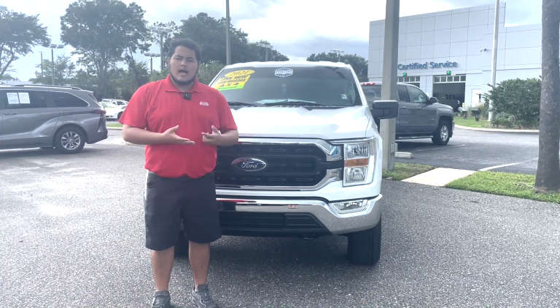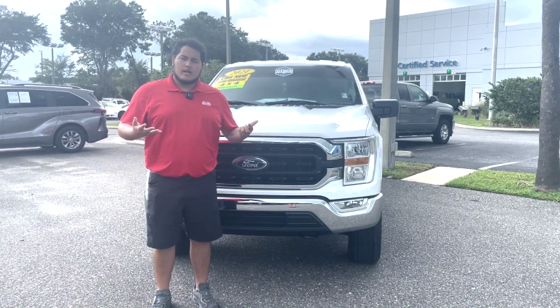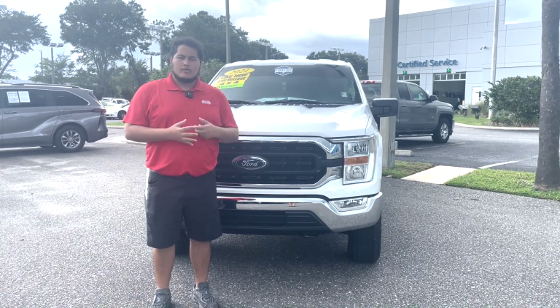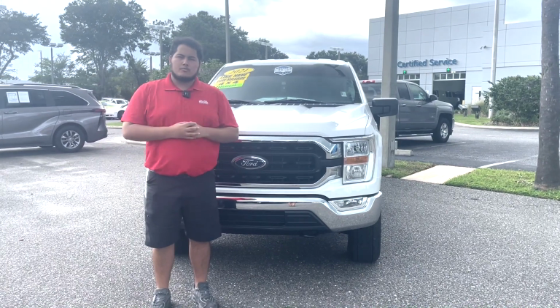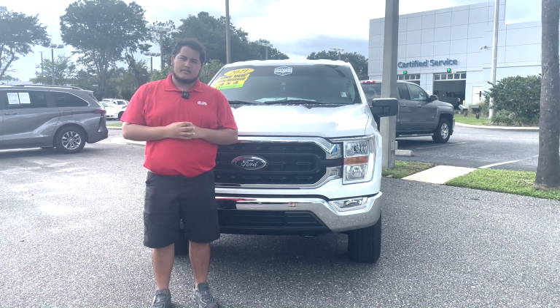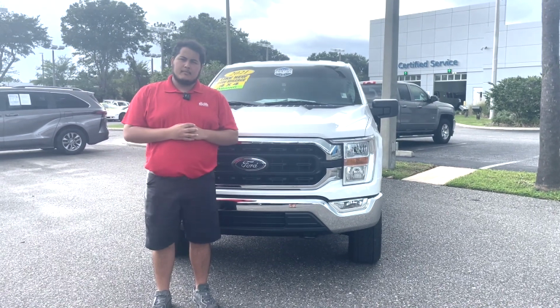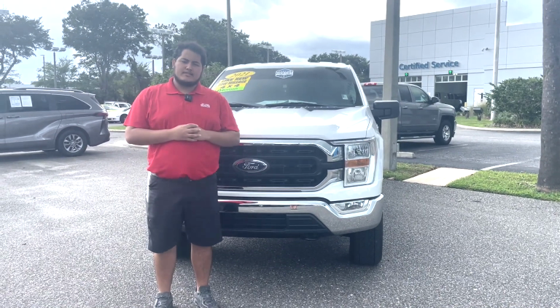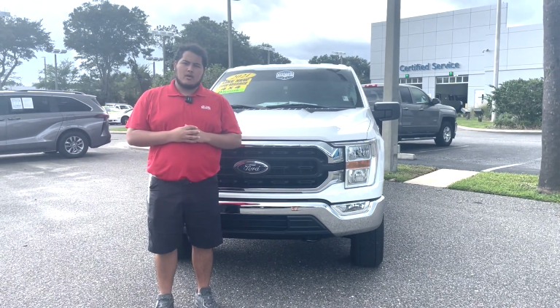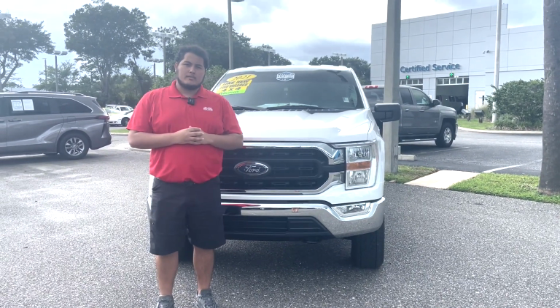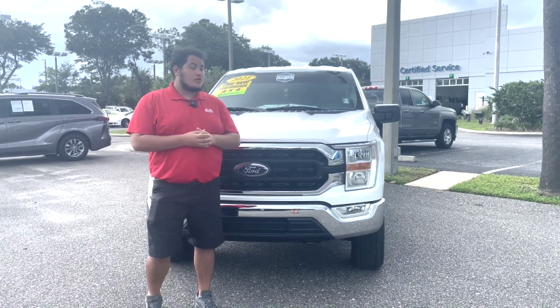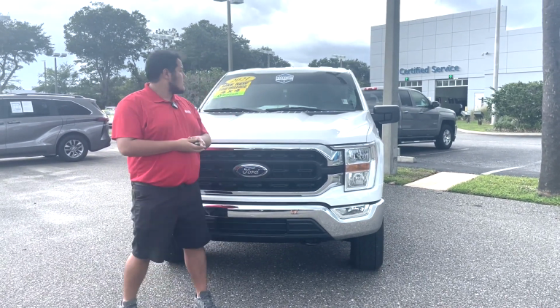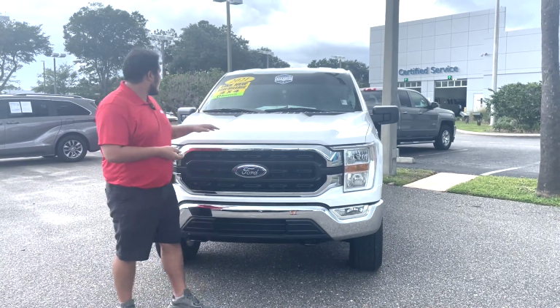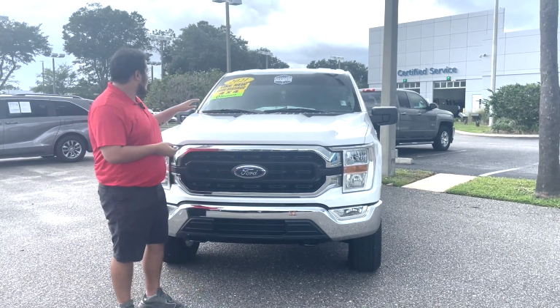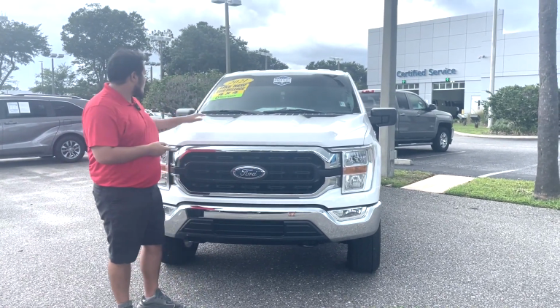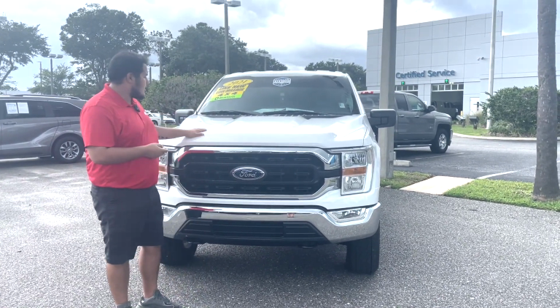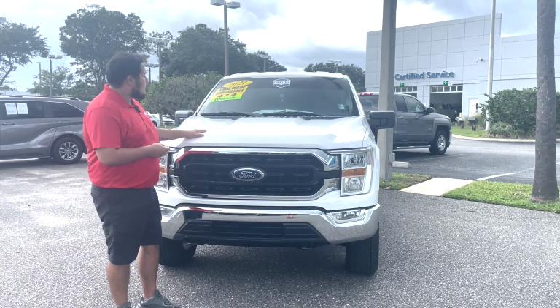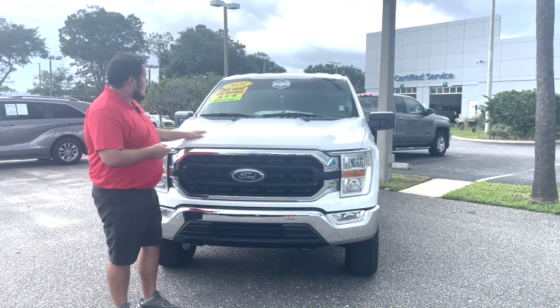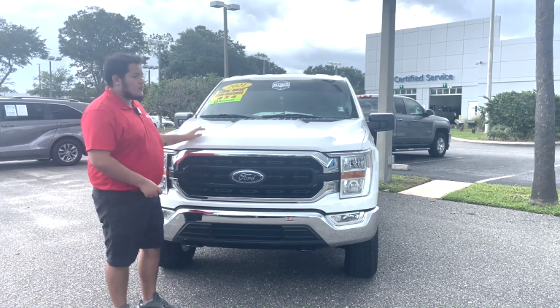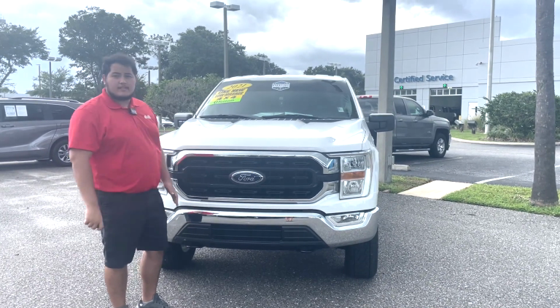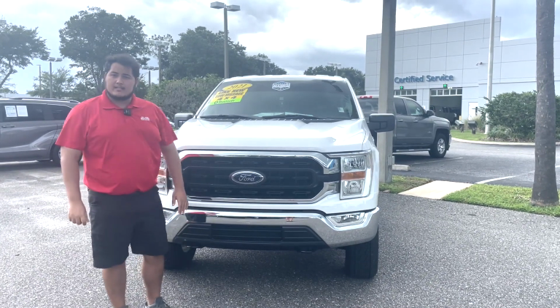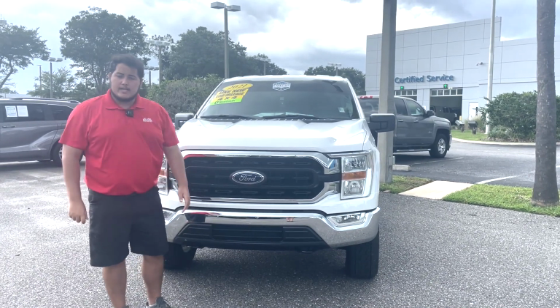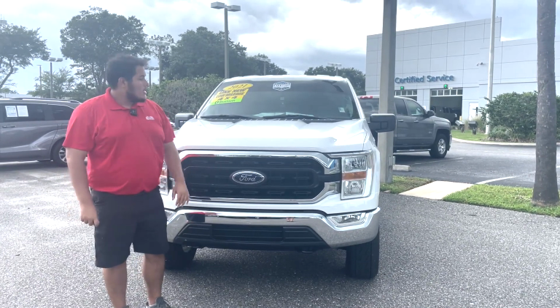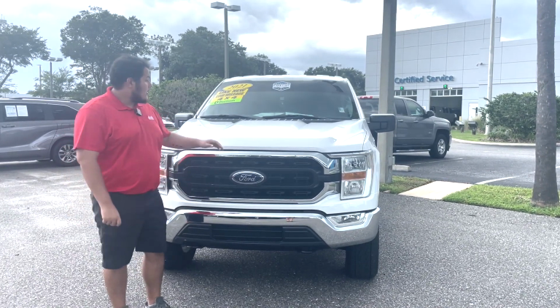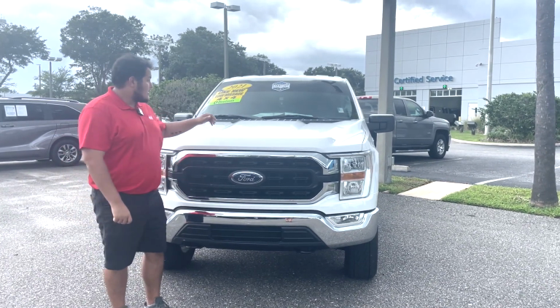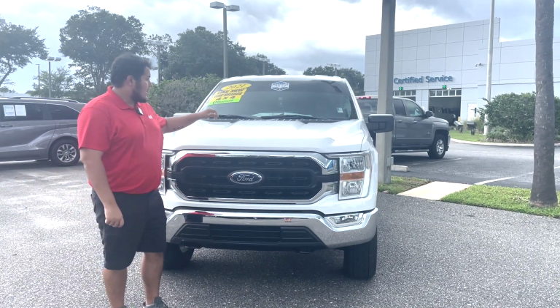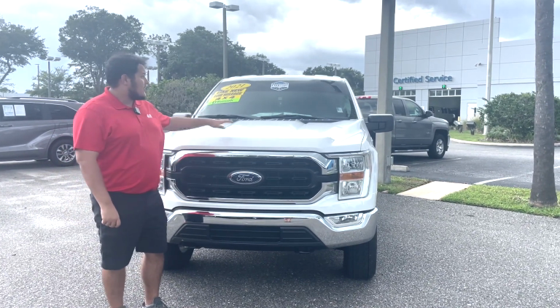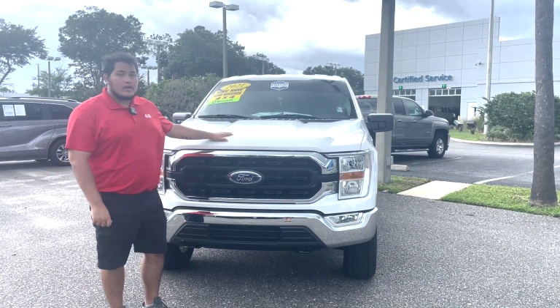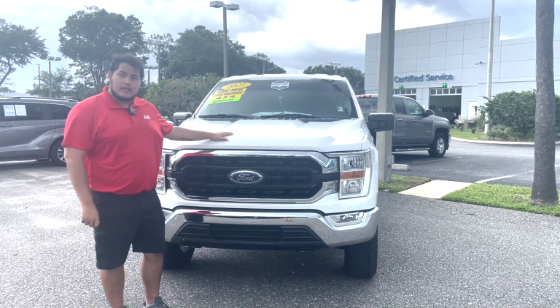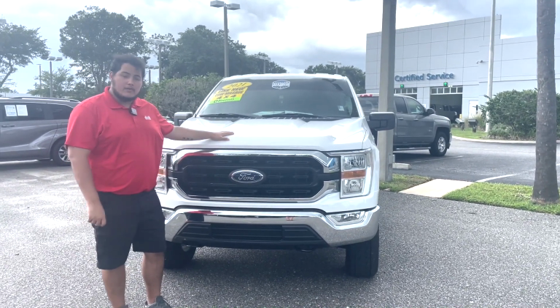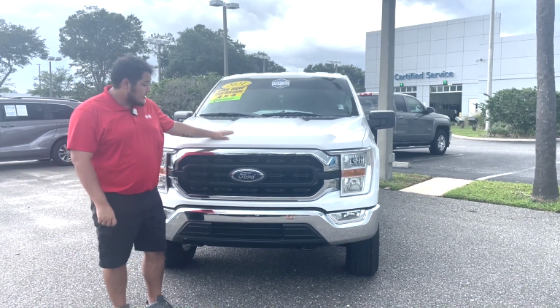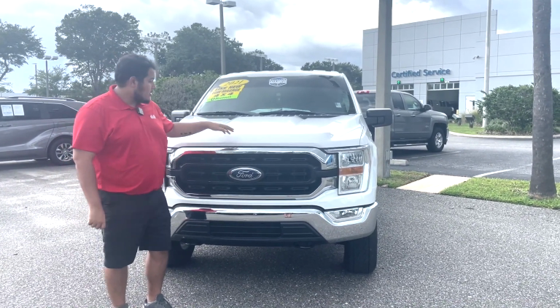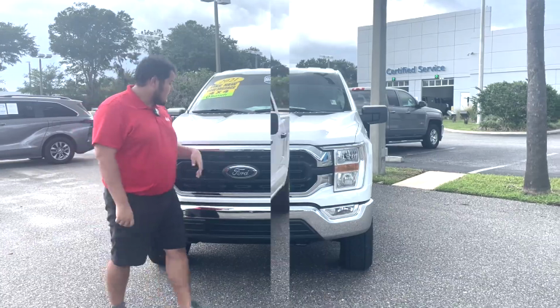Hi everybody, welcome to George Moore Chevrolet. My name is Sam Martin. I'll be showing you this 2021 Ford F-150 XLT. This is packing the 5.3 liter V8 underneath the hood.